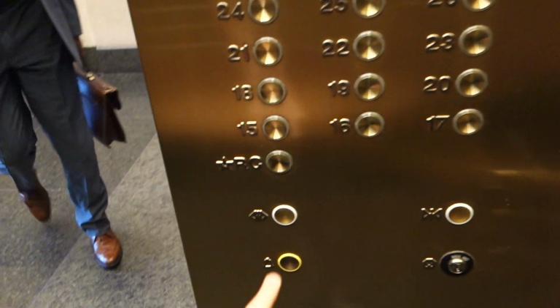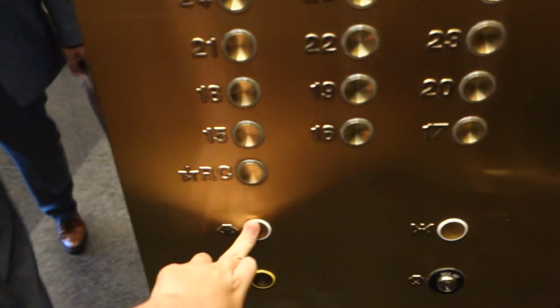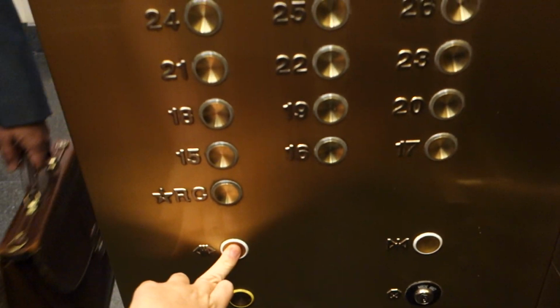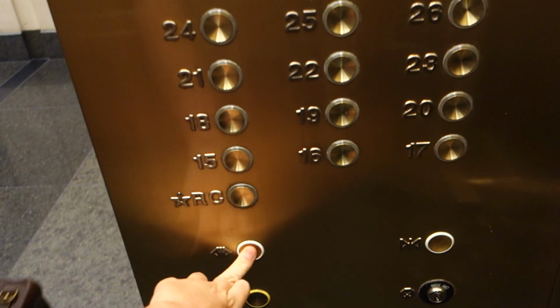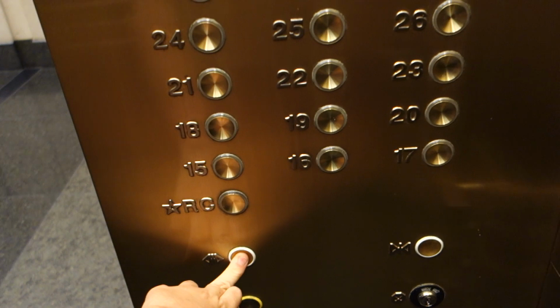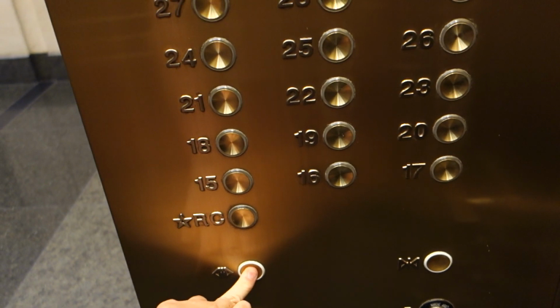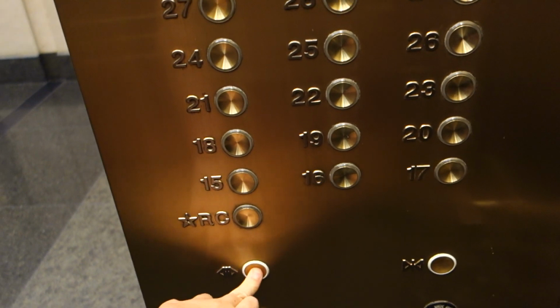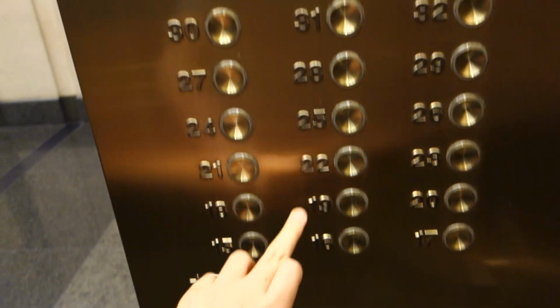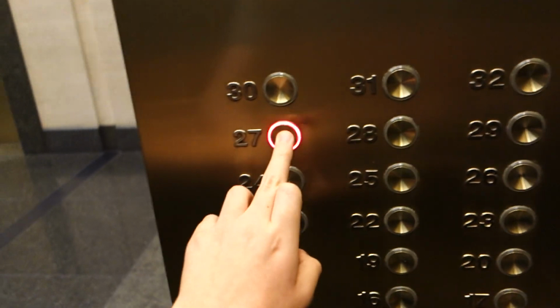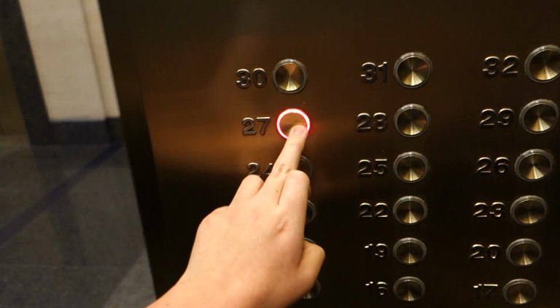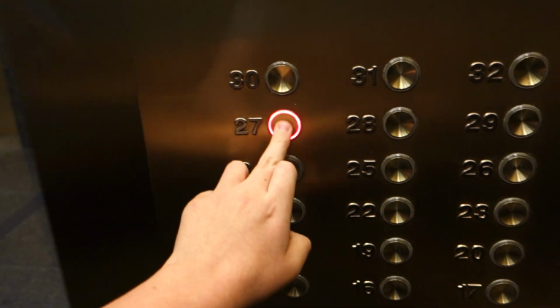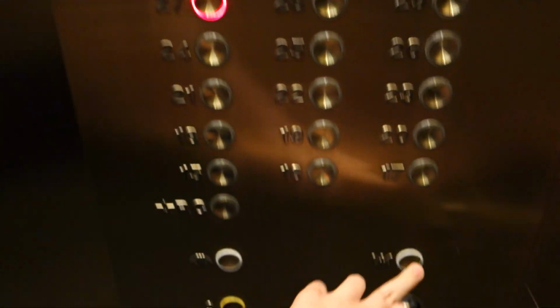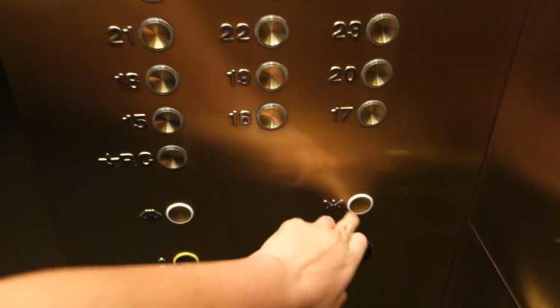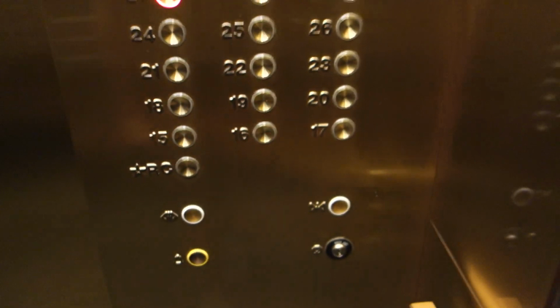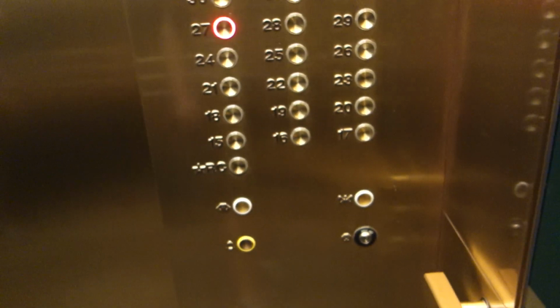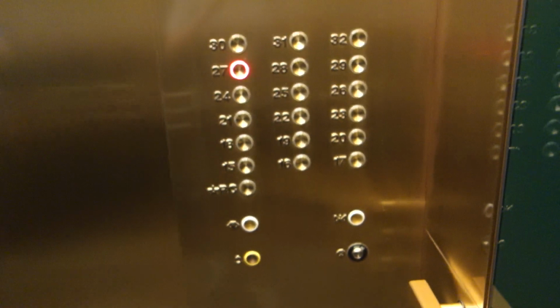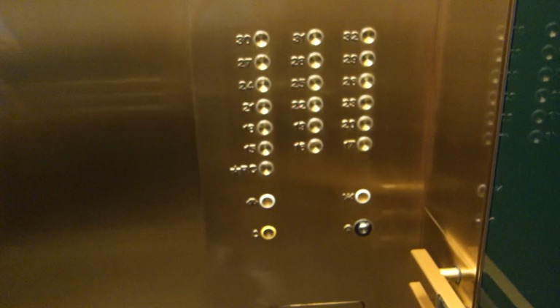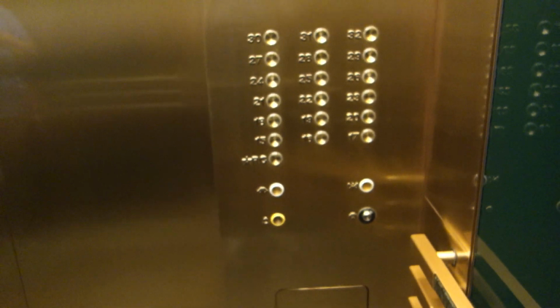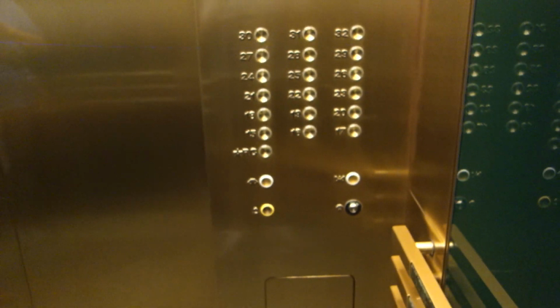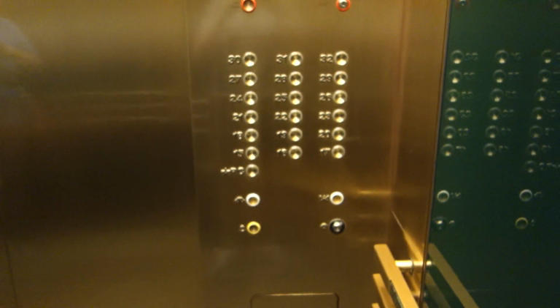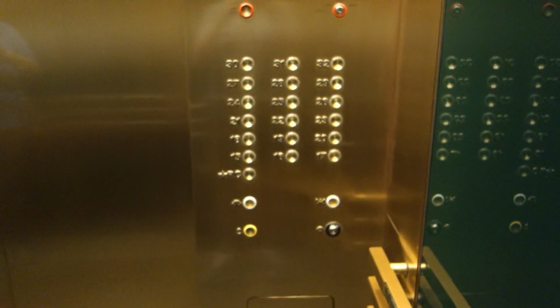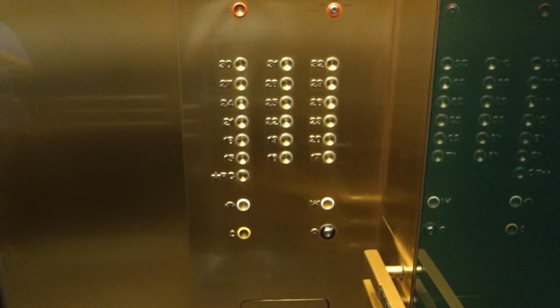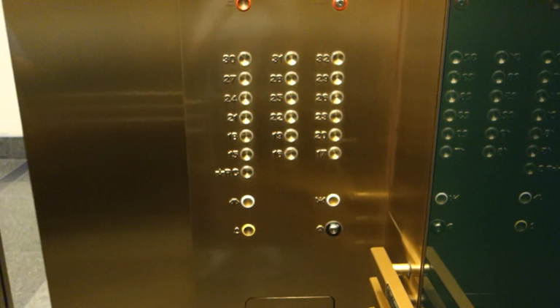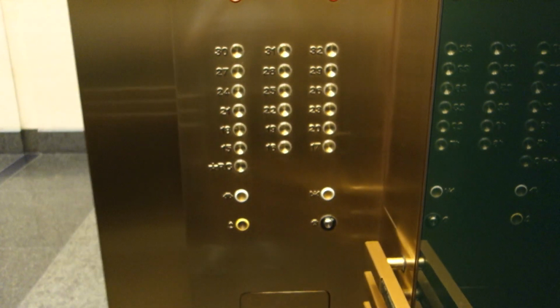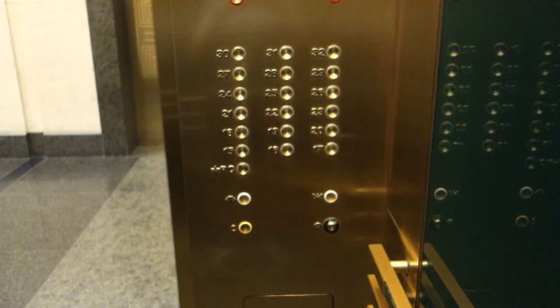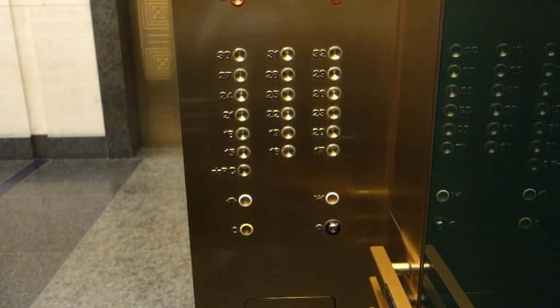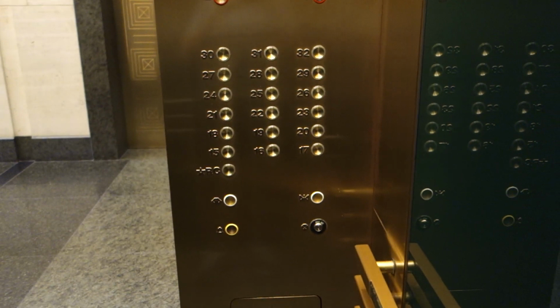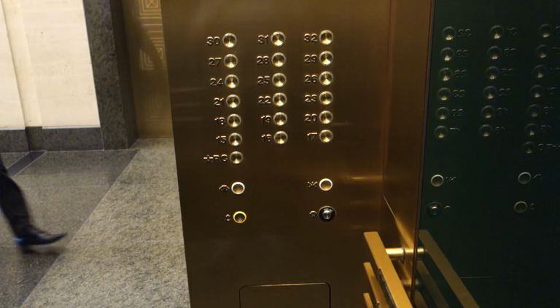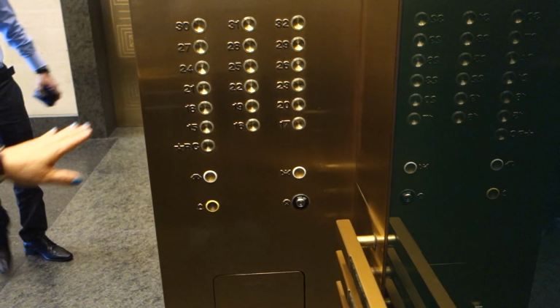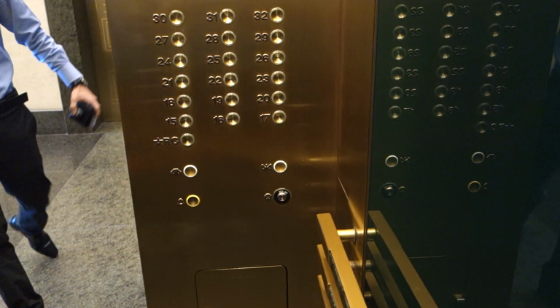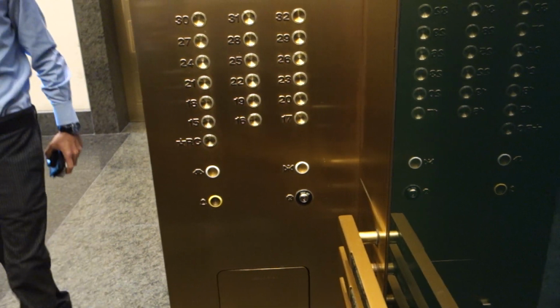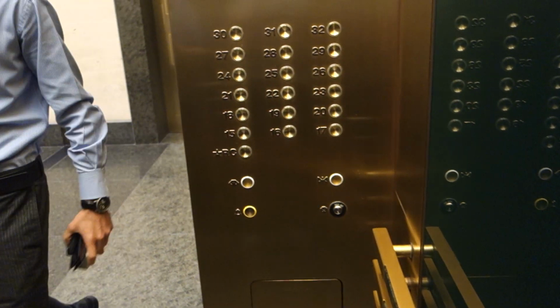What floor? Where are you going? I'm just taking a ride. You're taking a ride? Sorry.